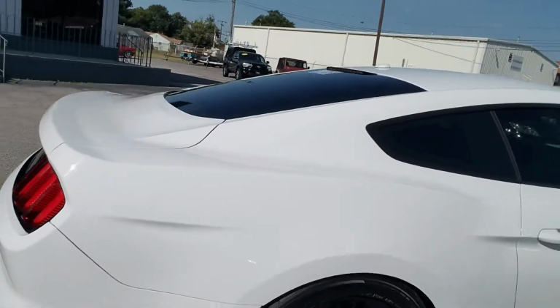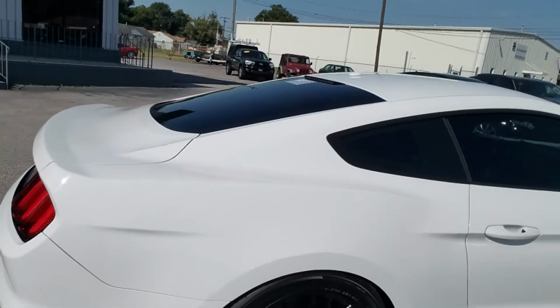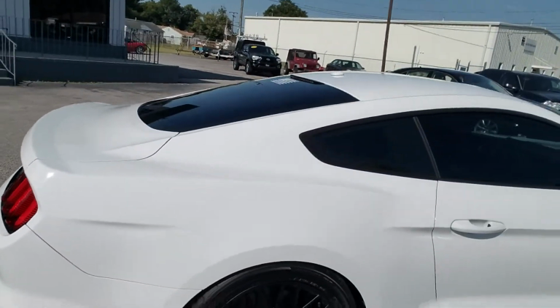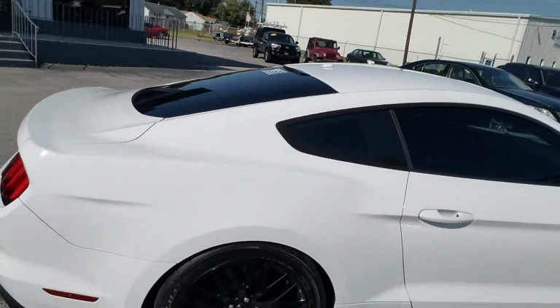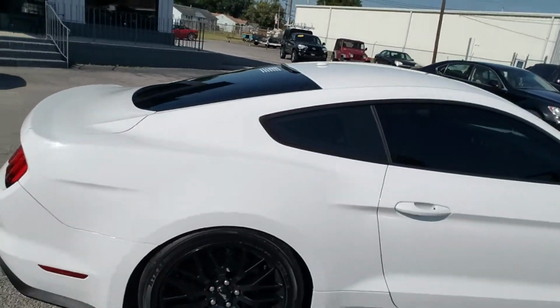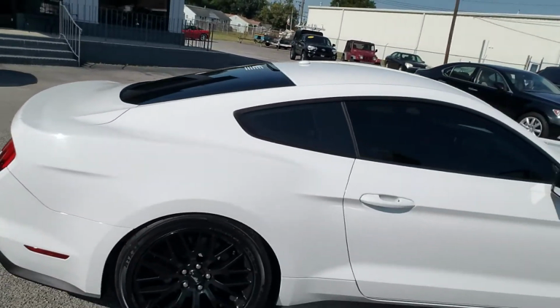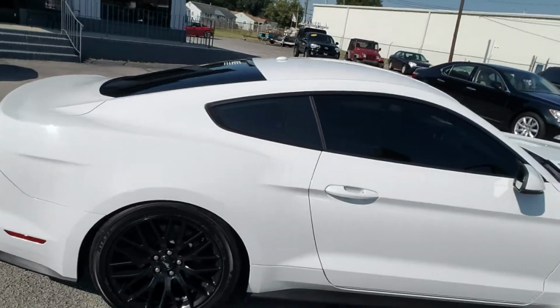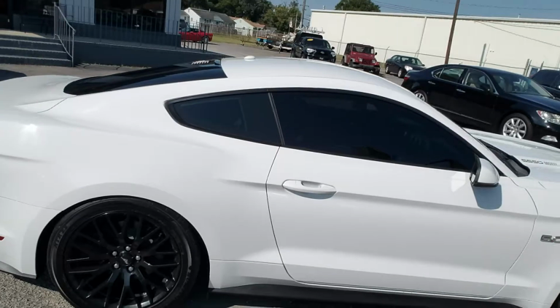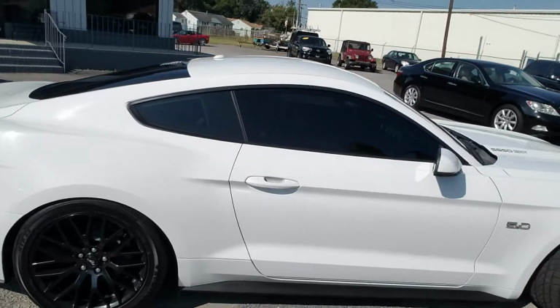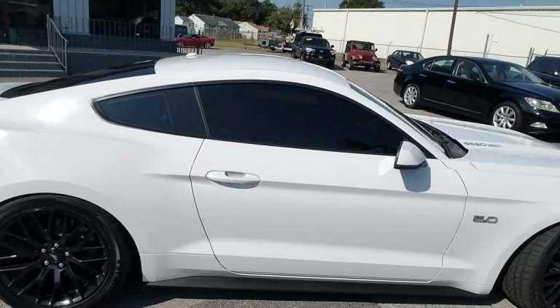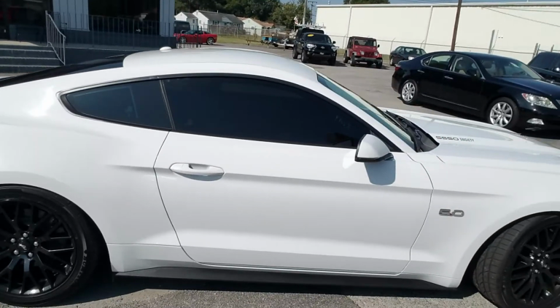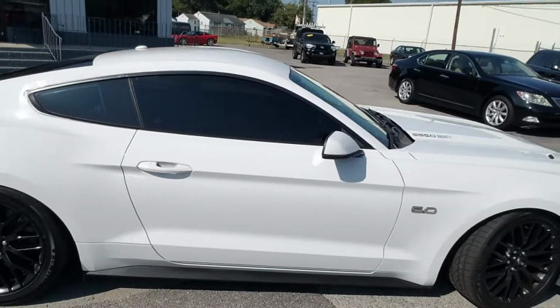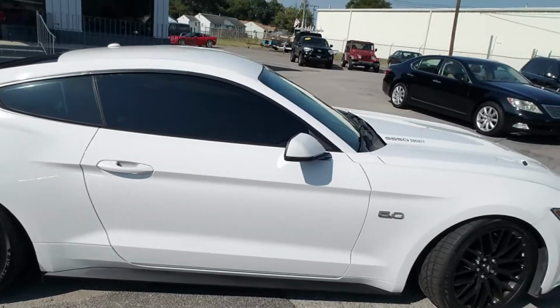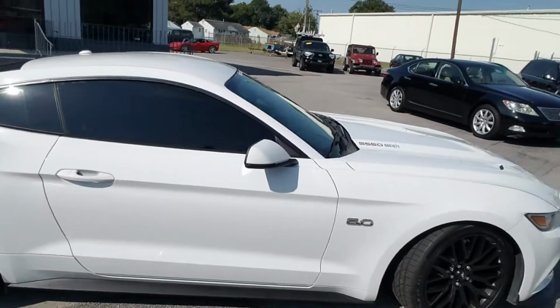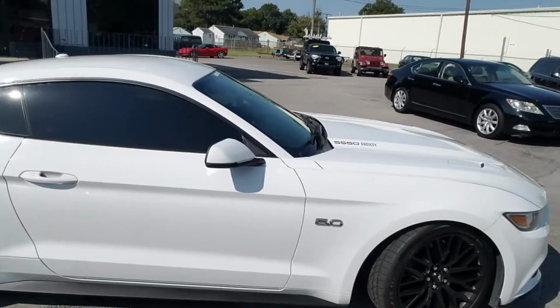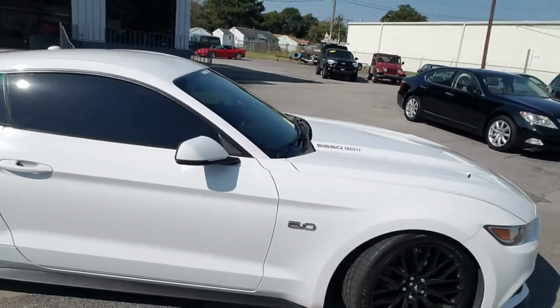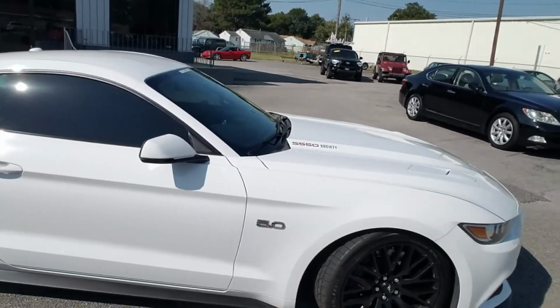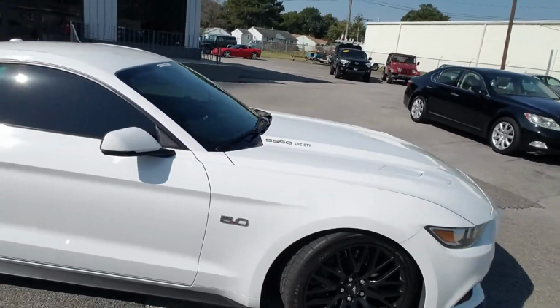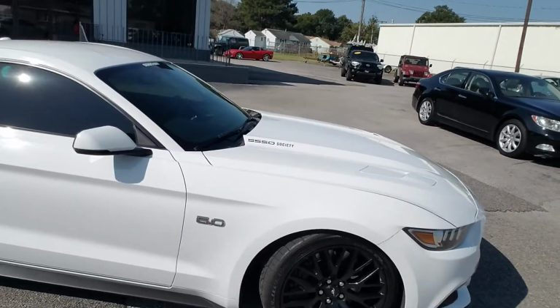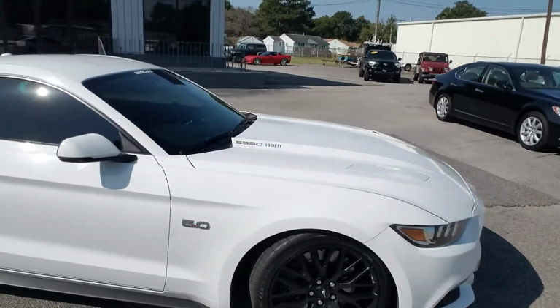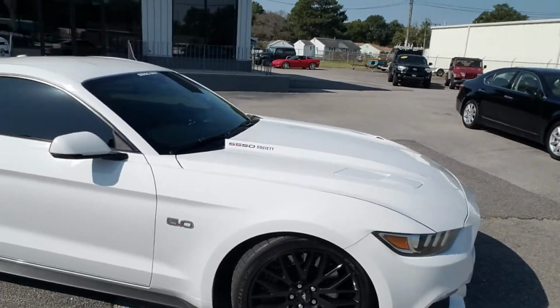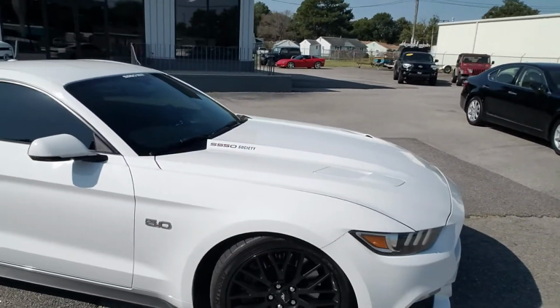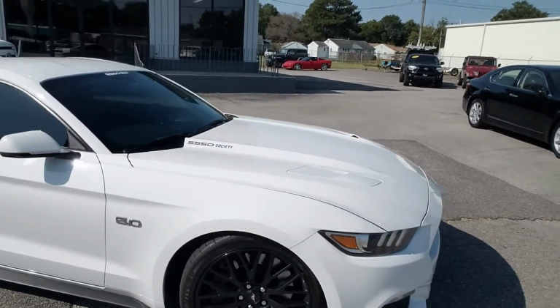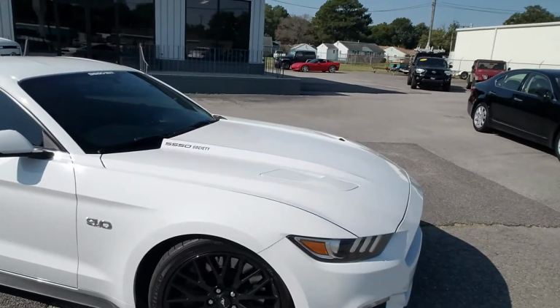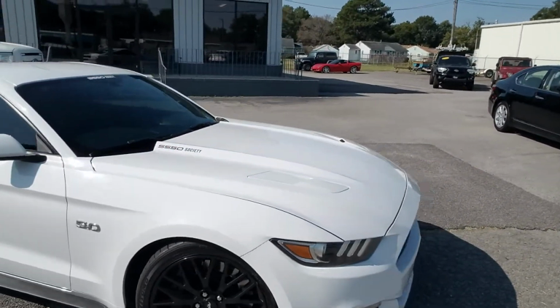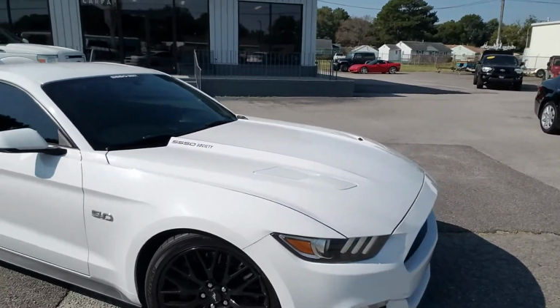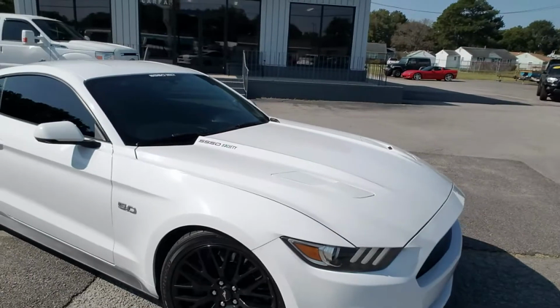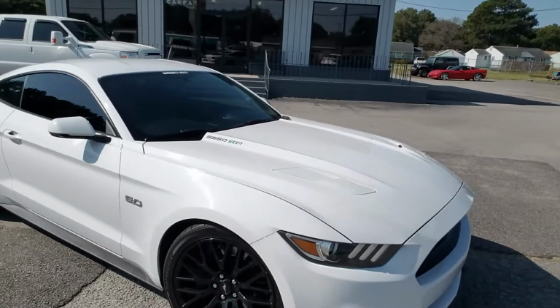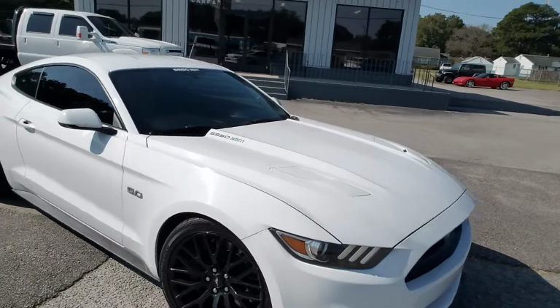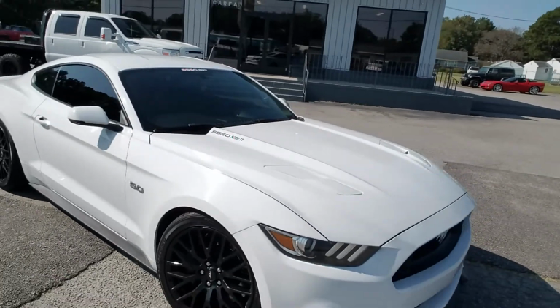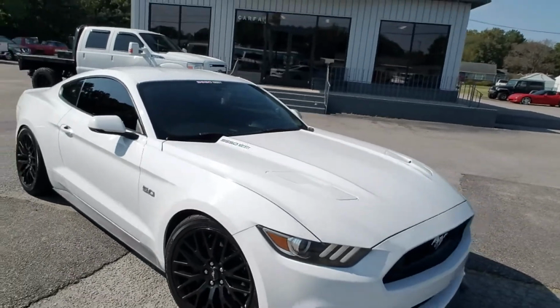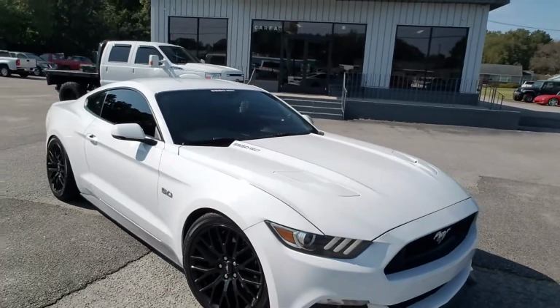This car is super quick. It's a lot of fun to drive. It rides well. It handles really well. It's pretty impressive.